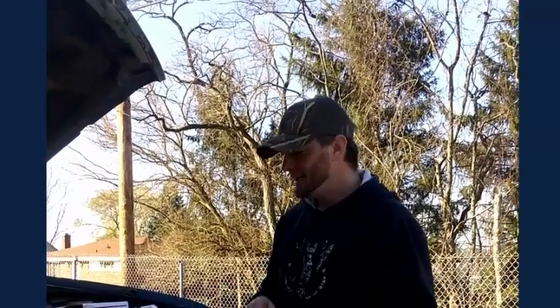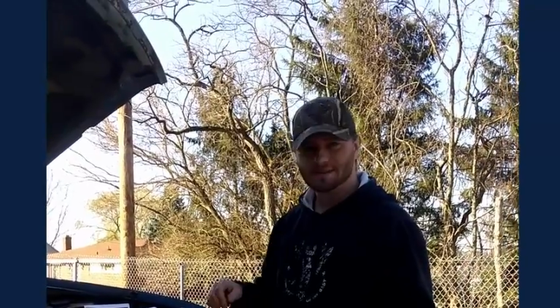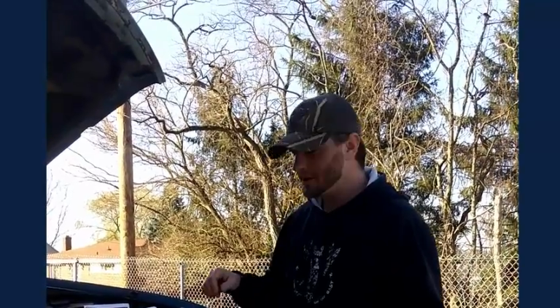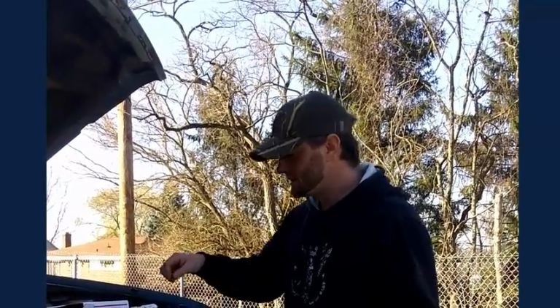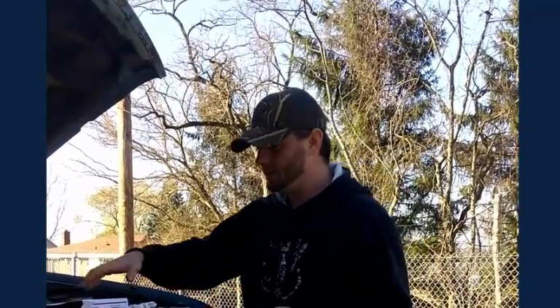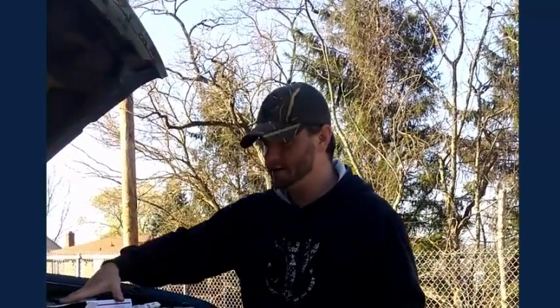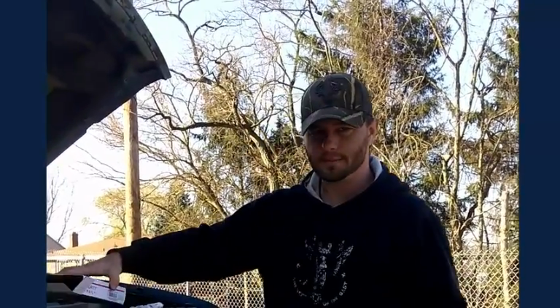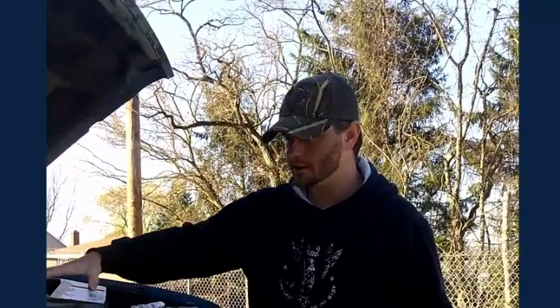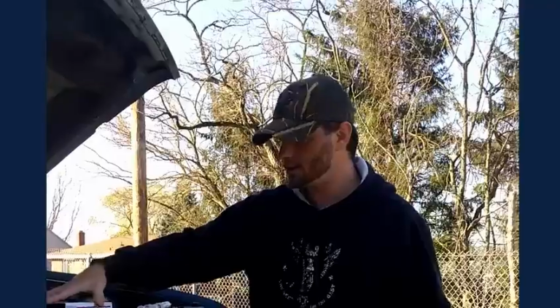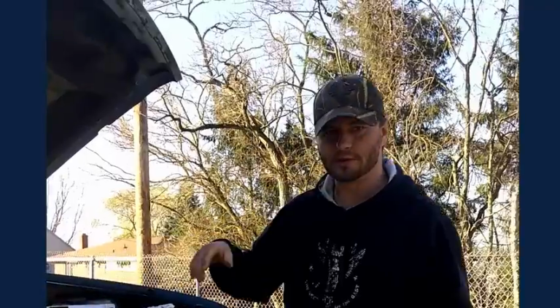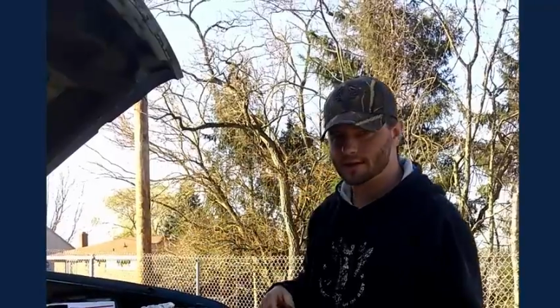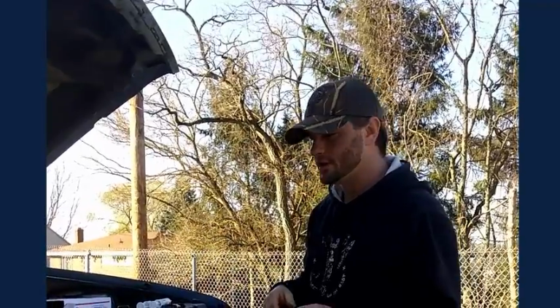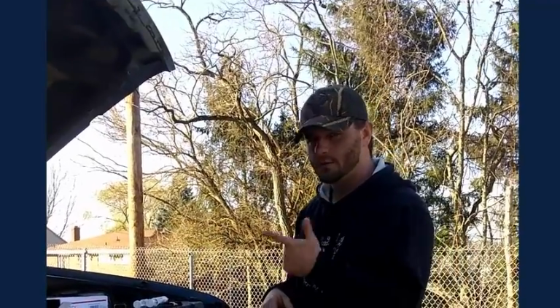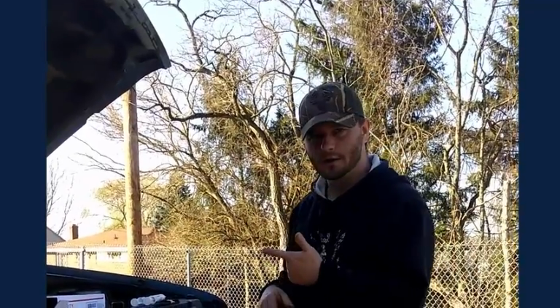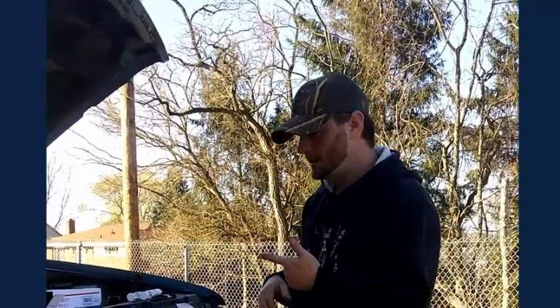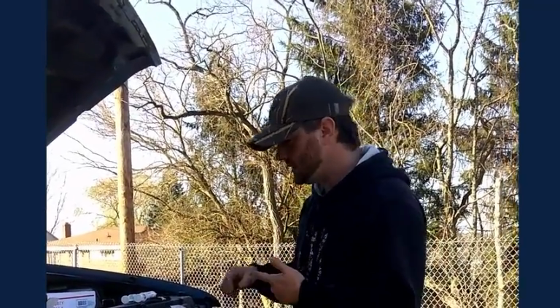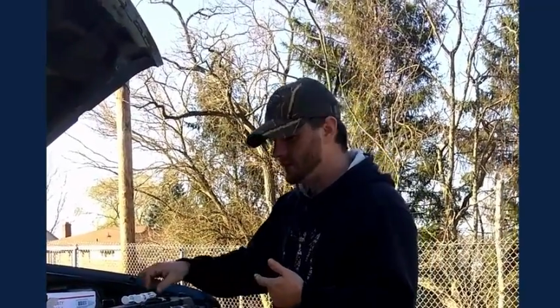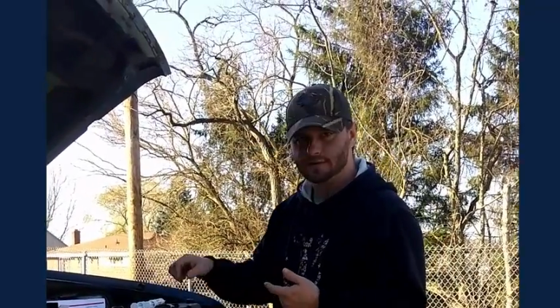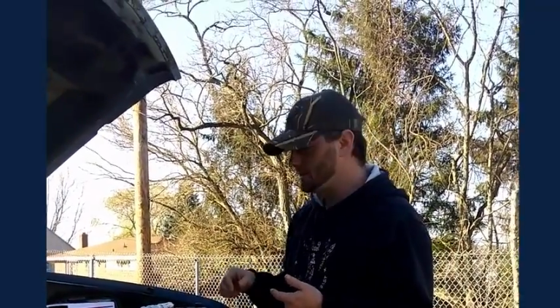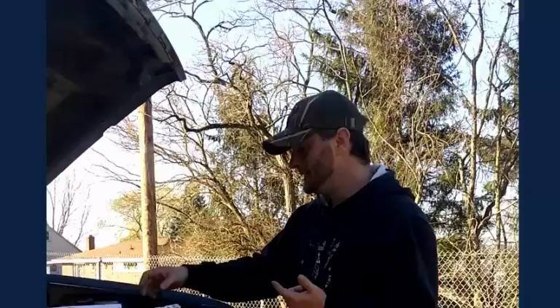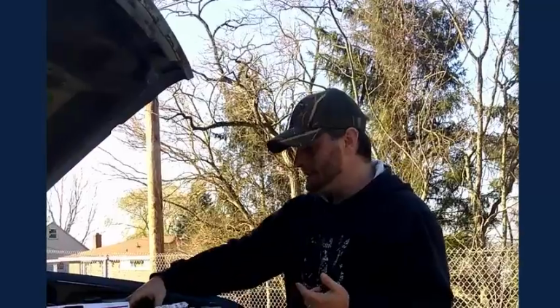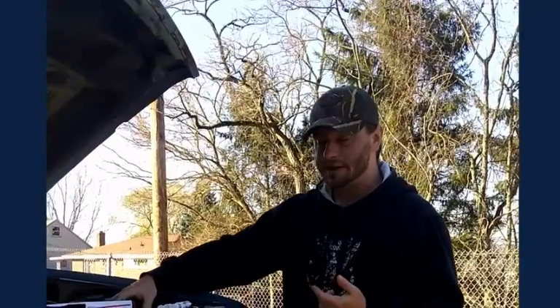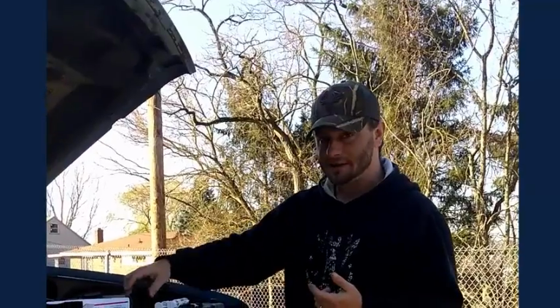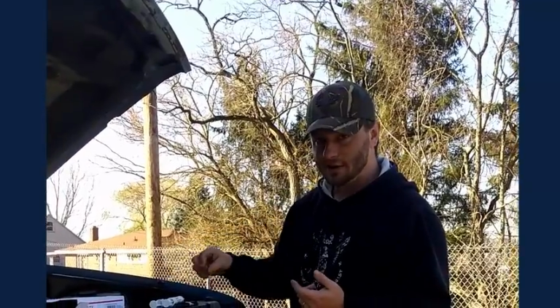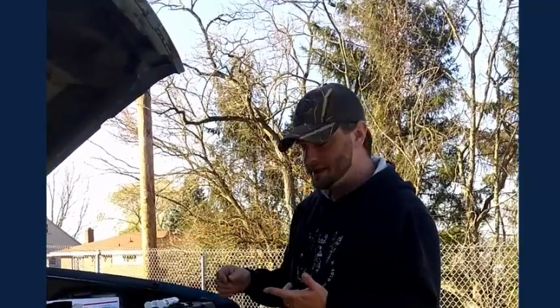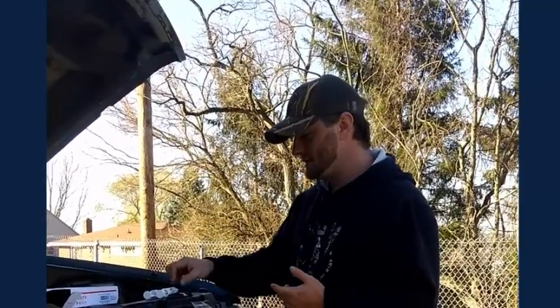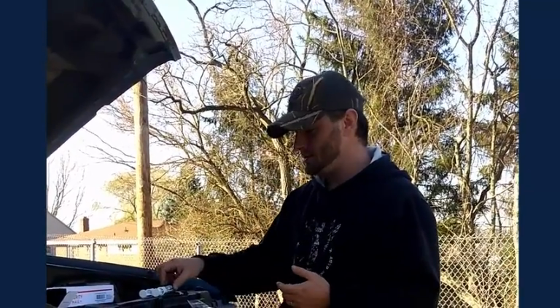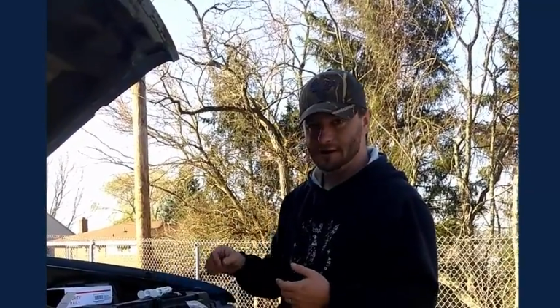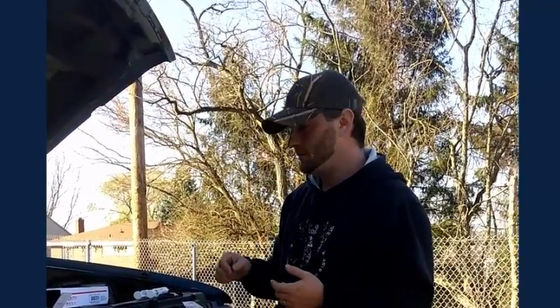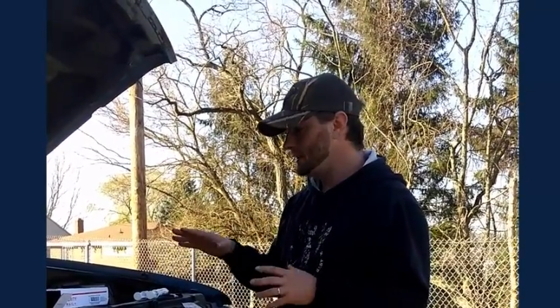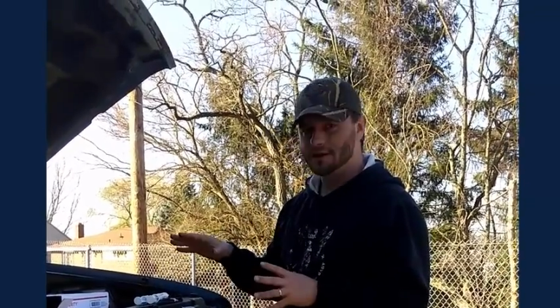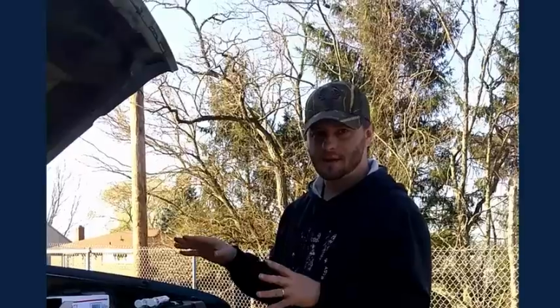Hey guys, it's Bob Yeager. On today's episode of Trucks, Tools and Tractors, we're working on the '93 Chevy 1500. This truck's got like 280,000 miles on it.